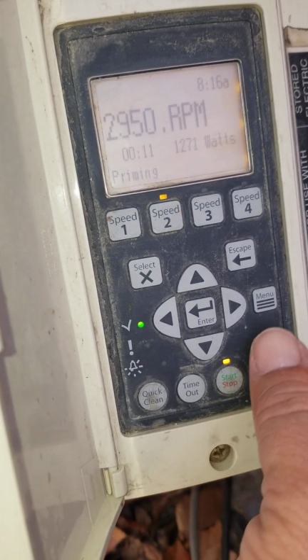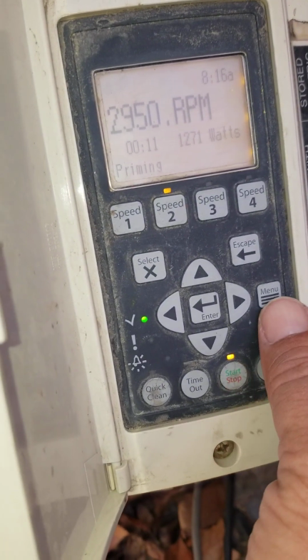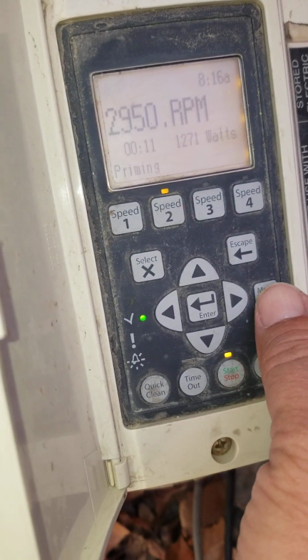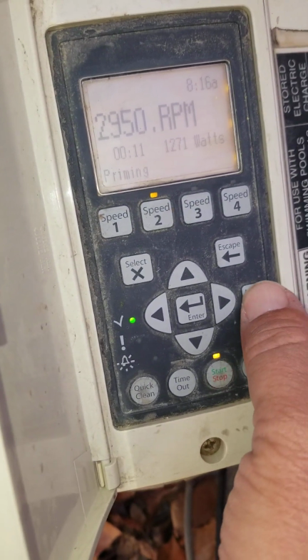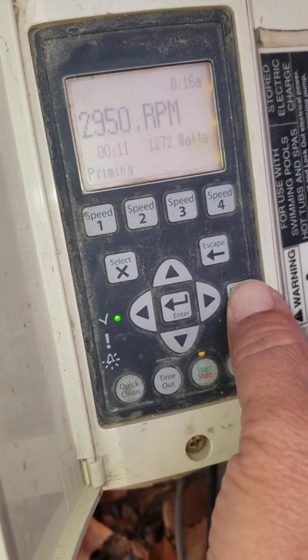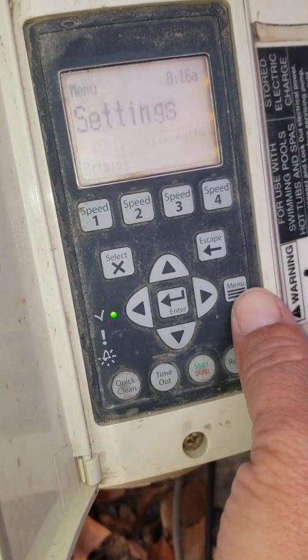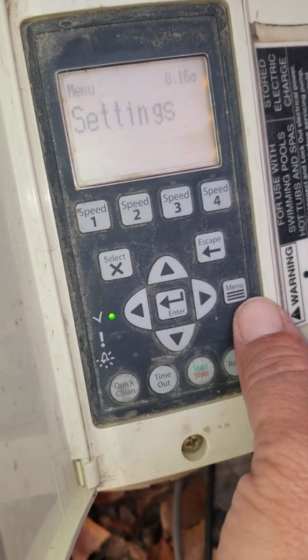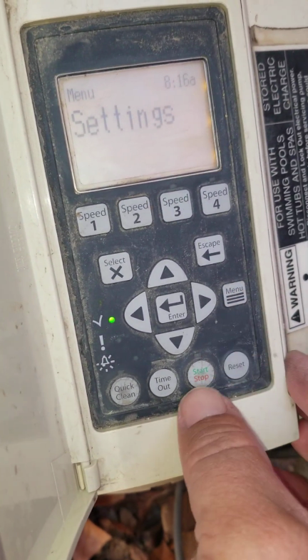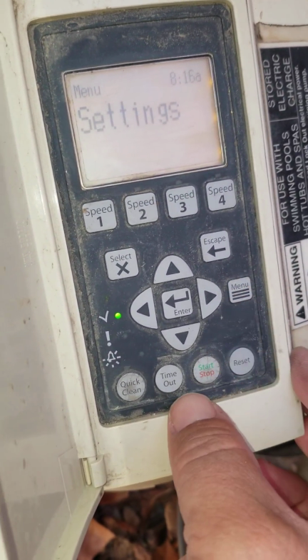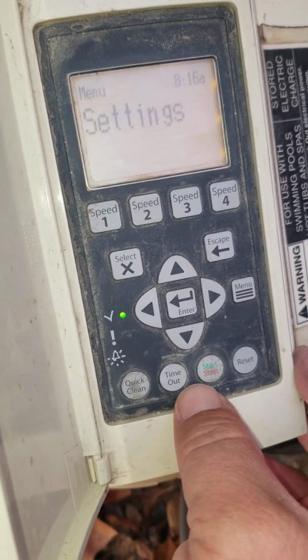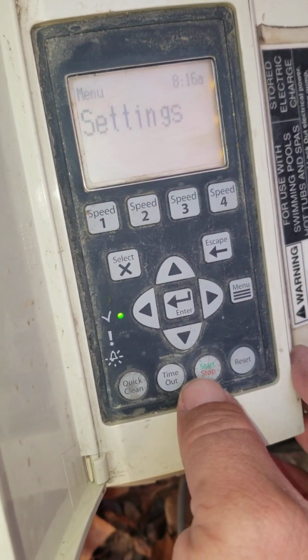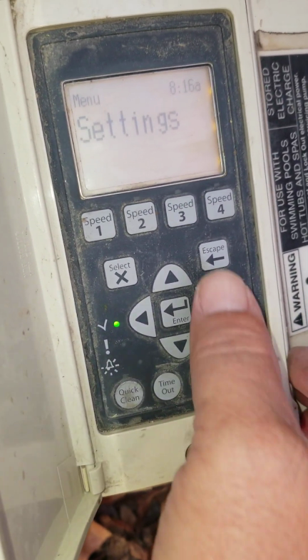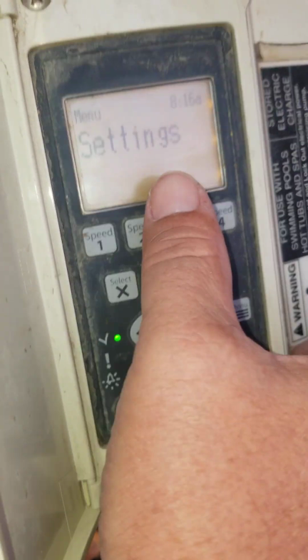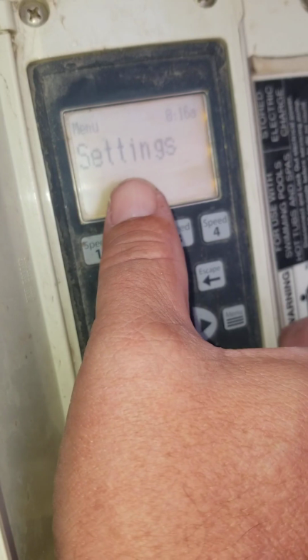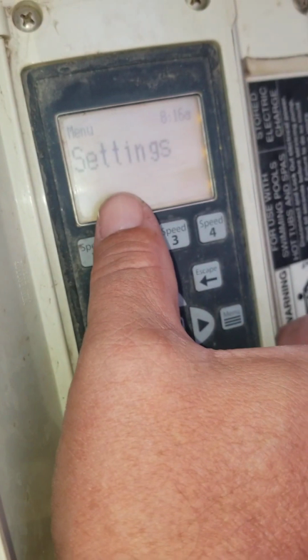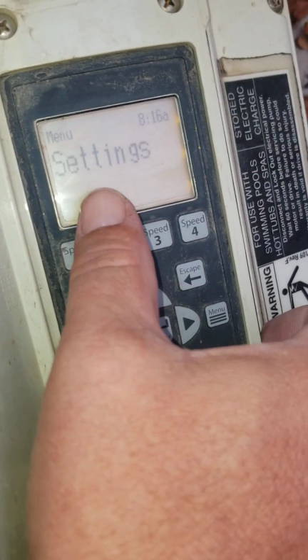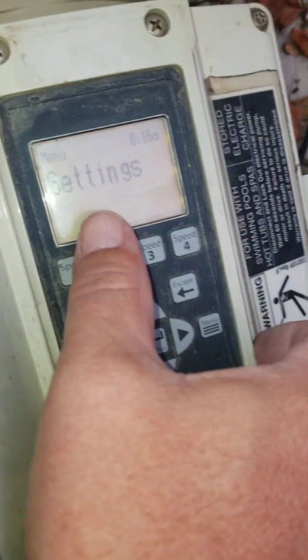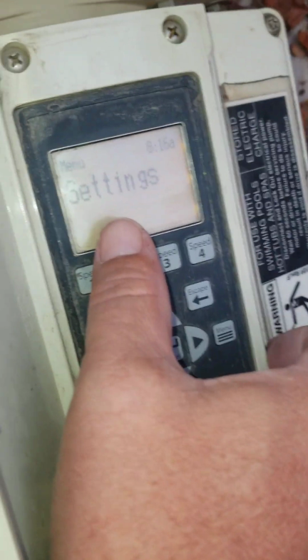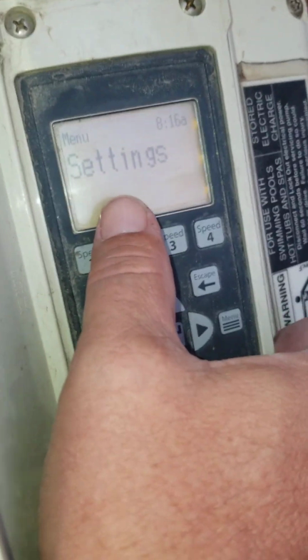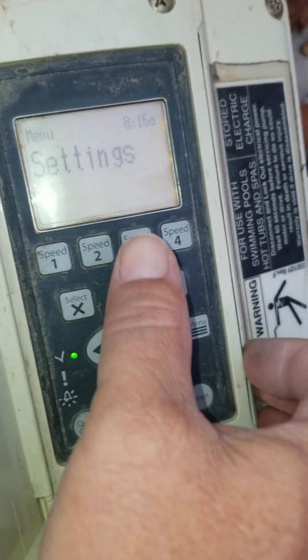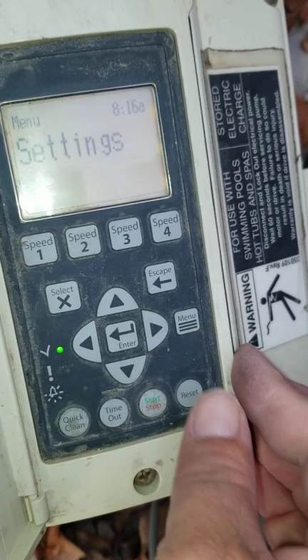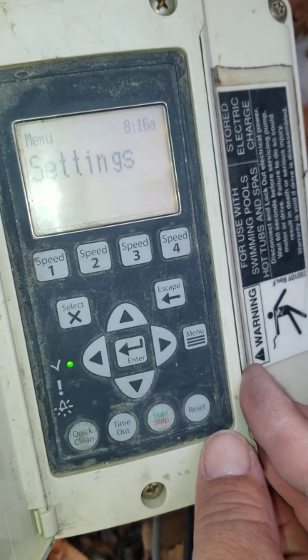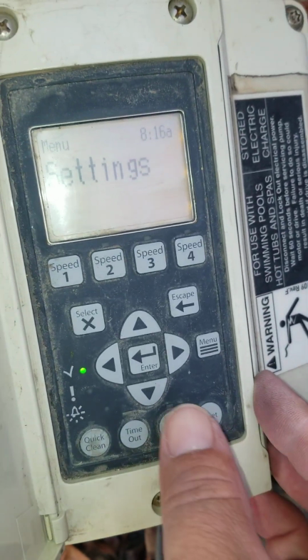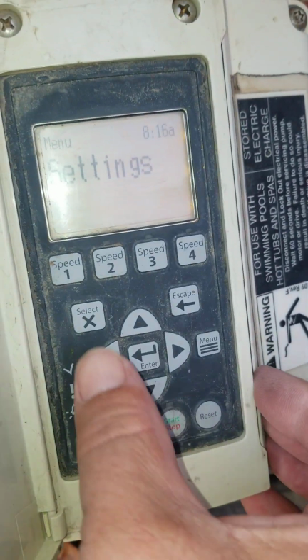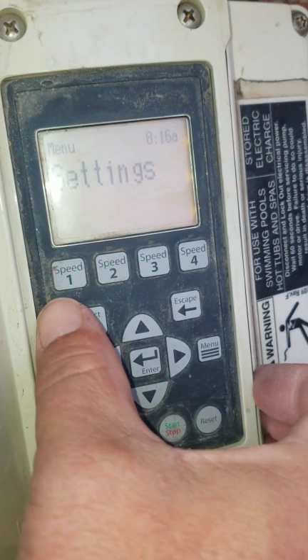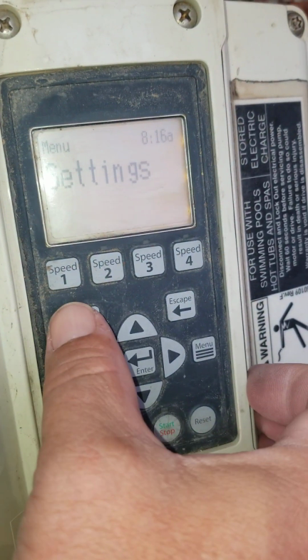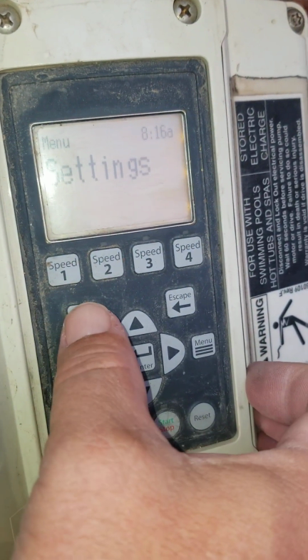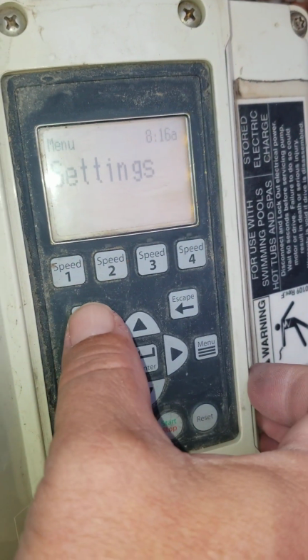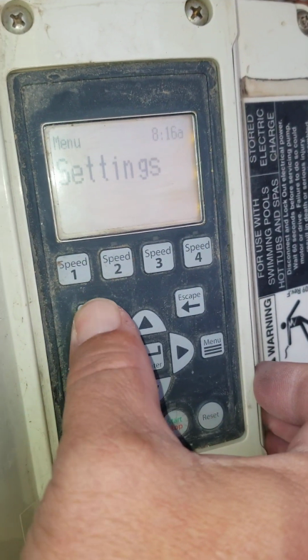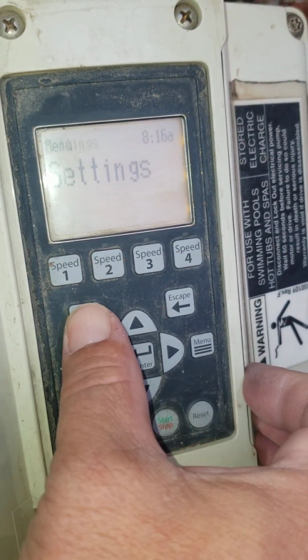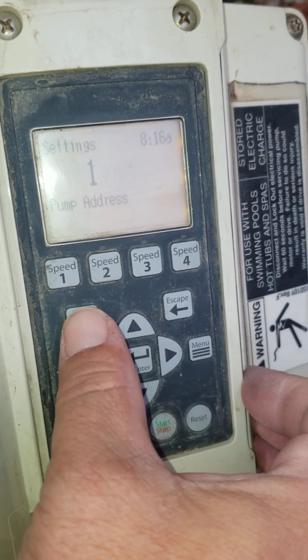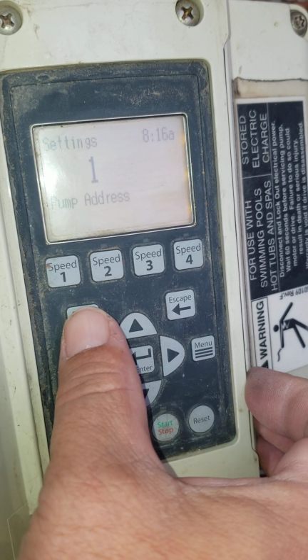For programming, we're going to hit the menu button, which turns off the power. The first menu it shows is Settings, where we can push Select to get into that menu.